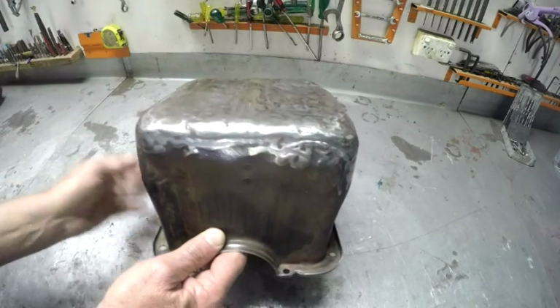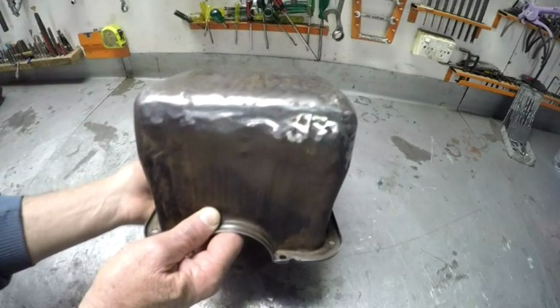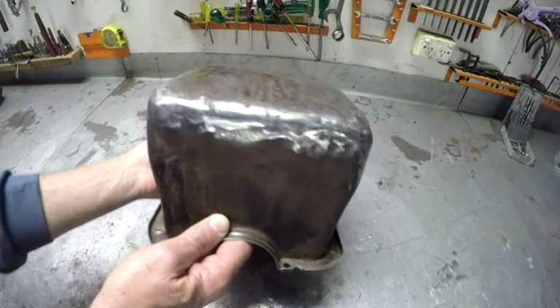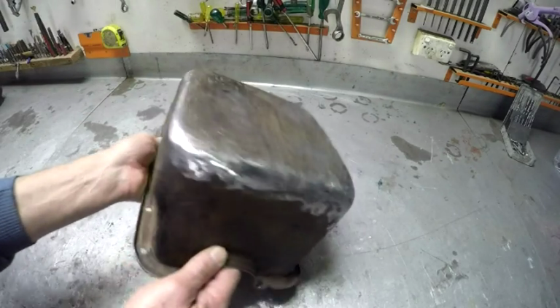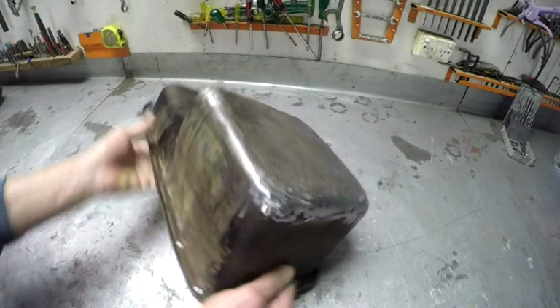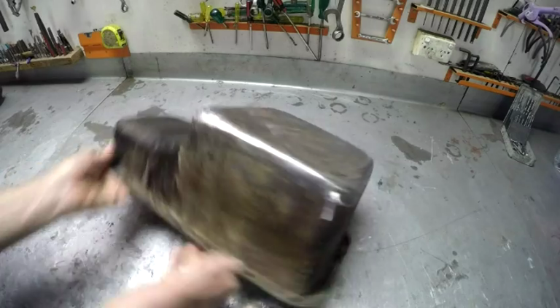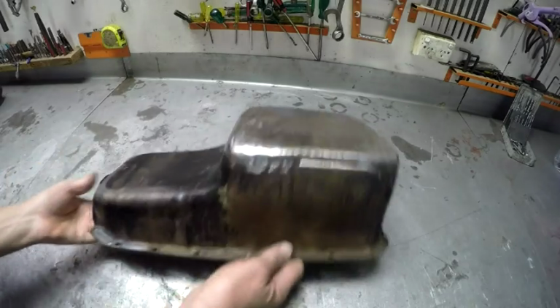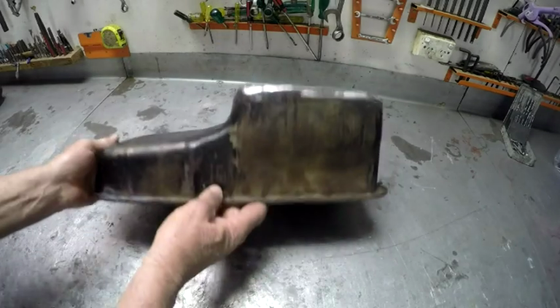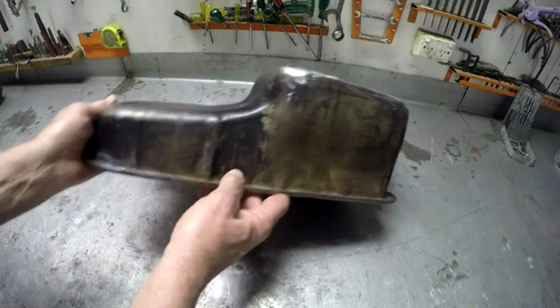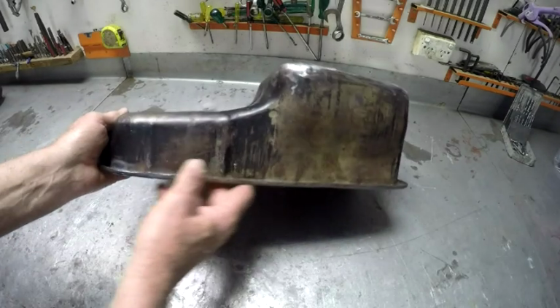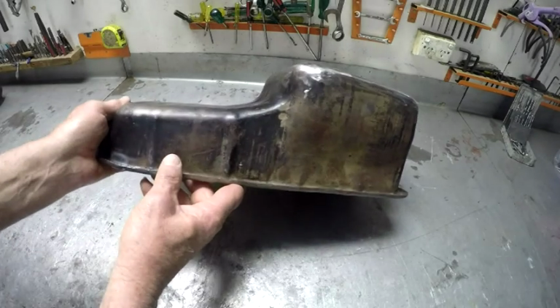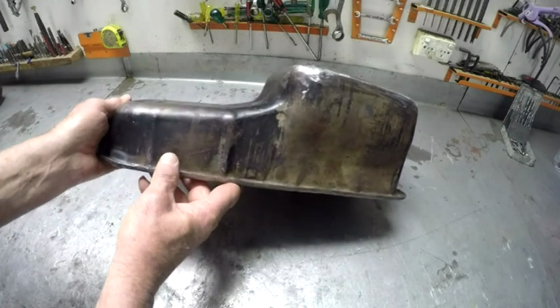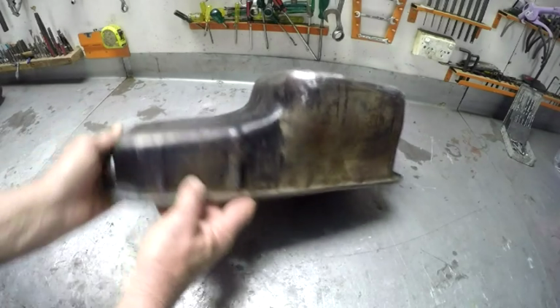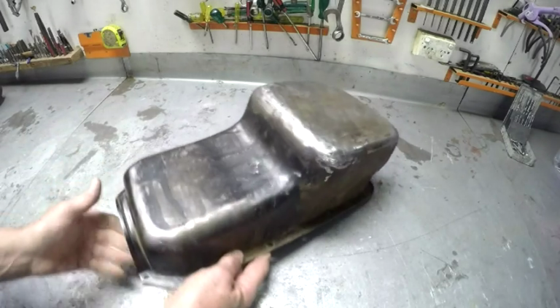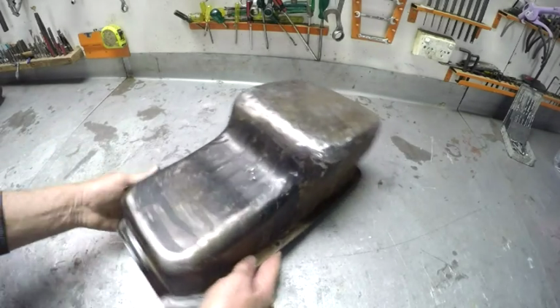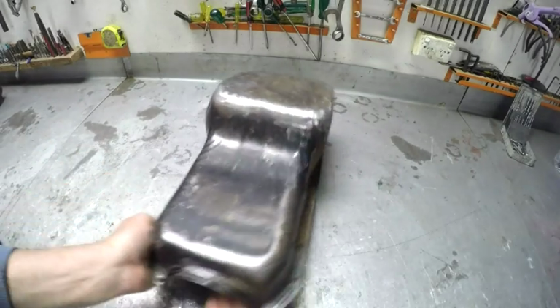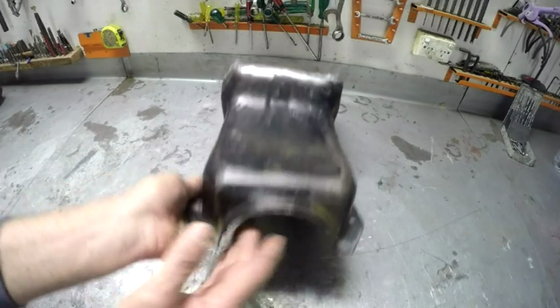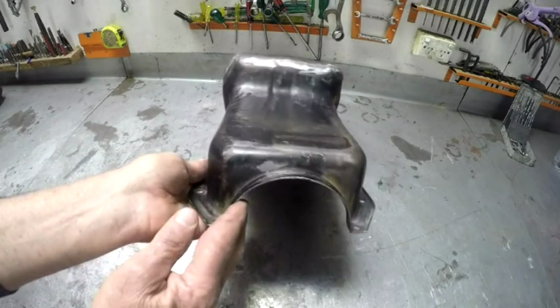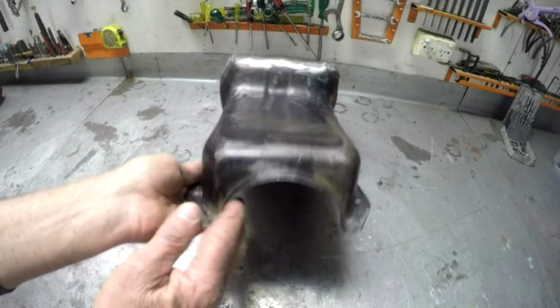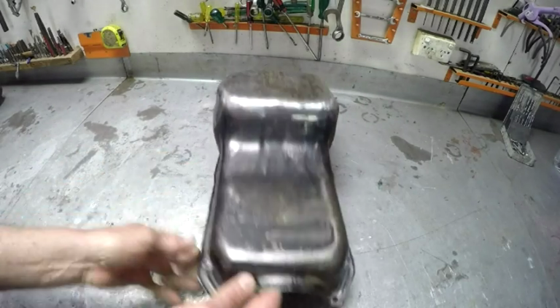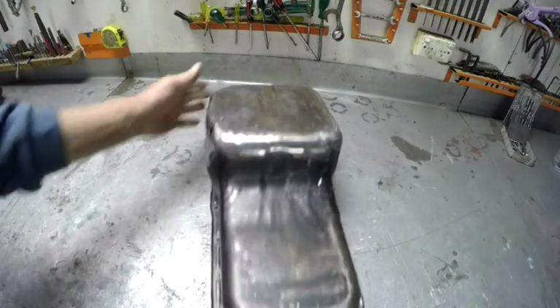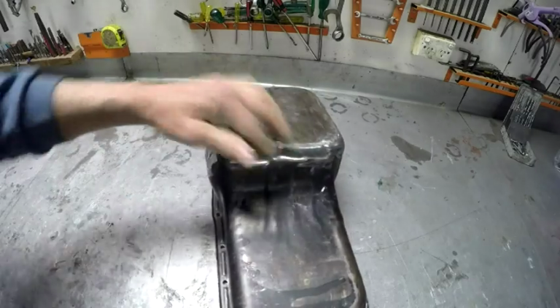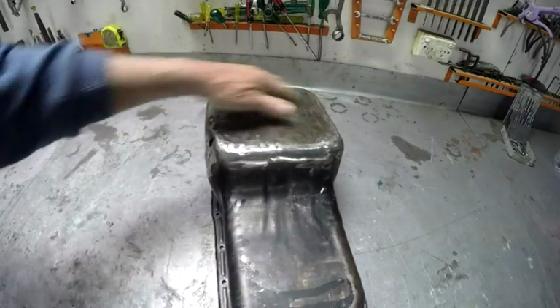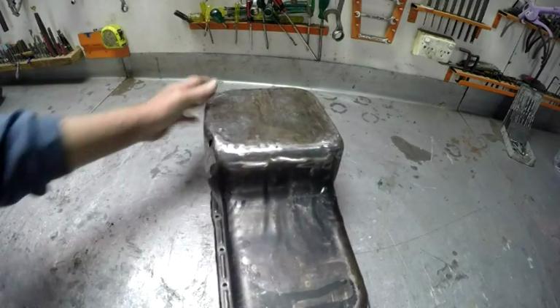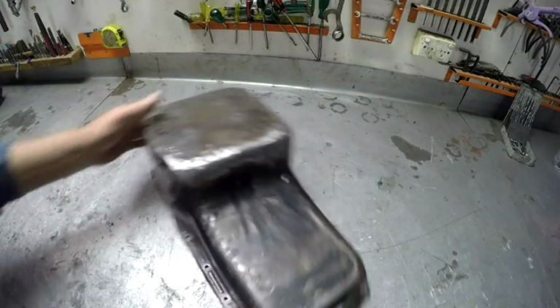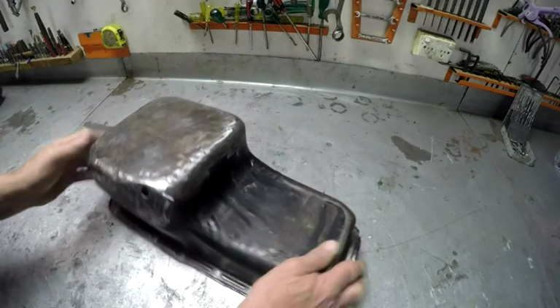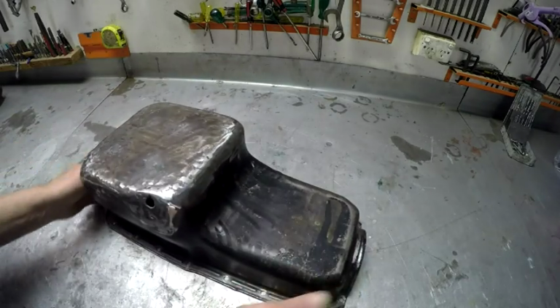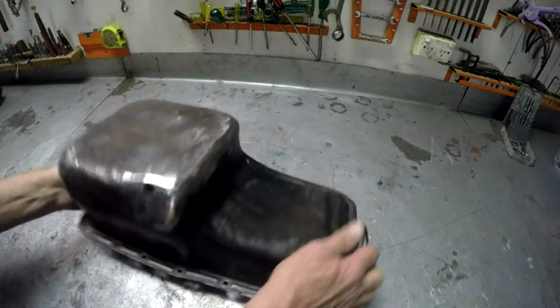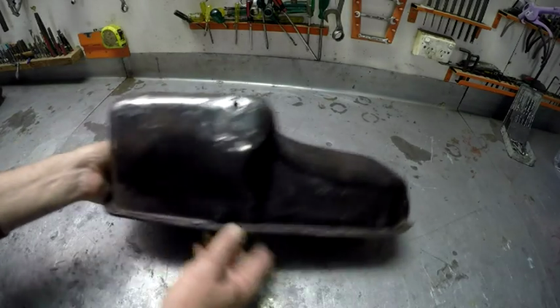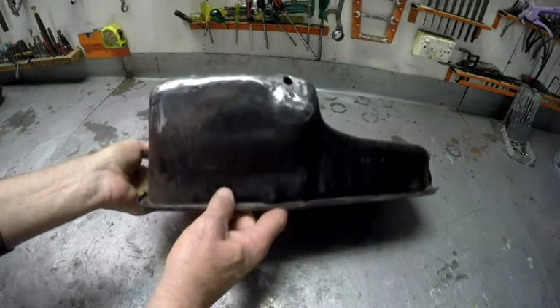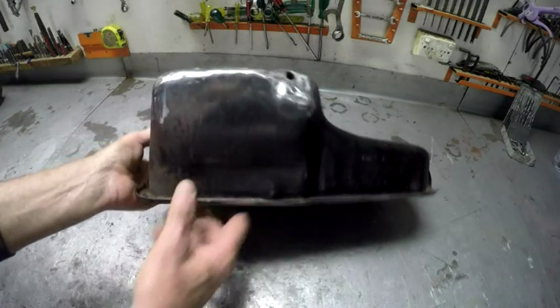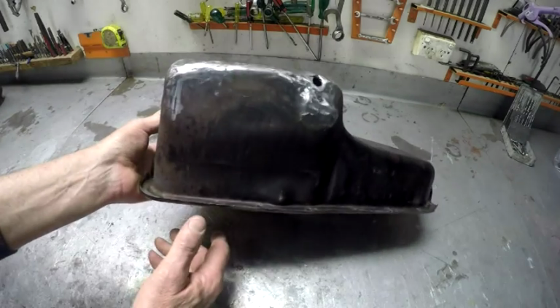We might cut that out and fill in a bit more metal there from the side that way. So all the work's been done up around here as well.